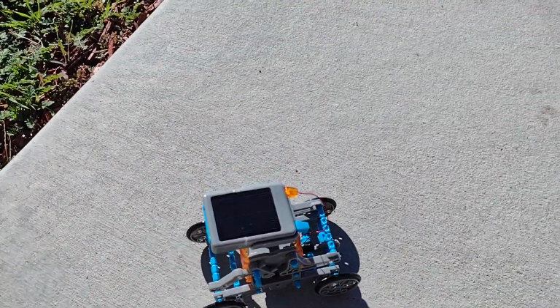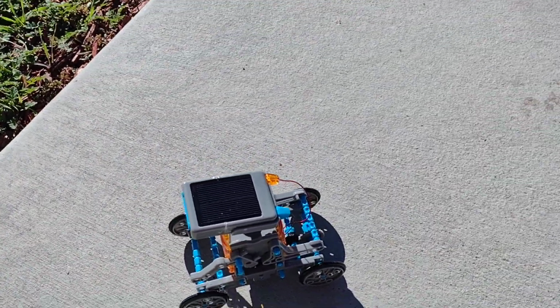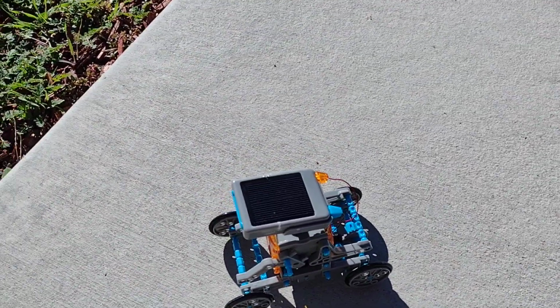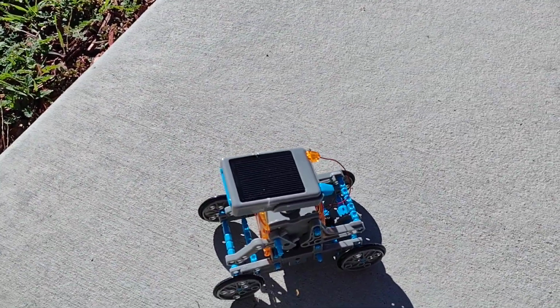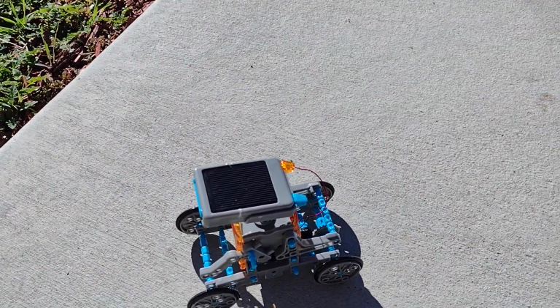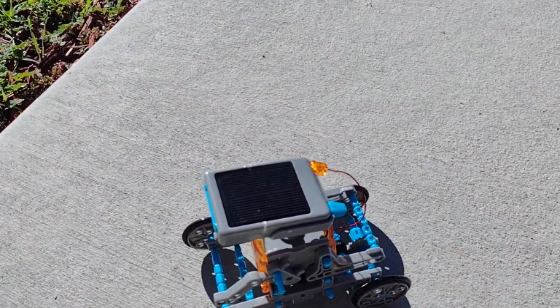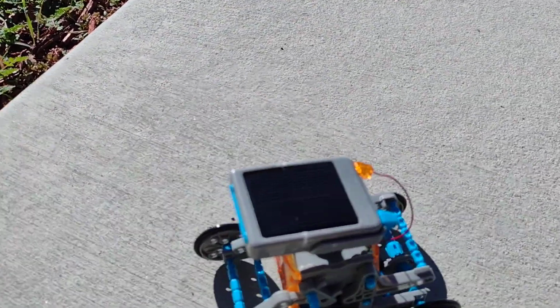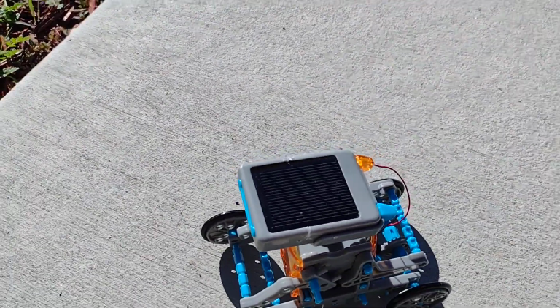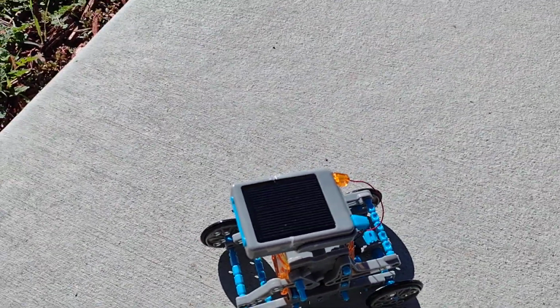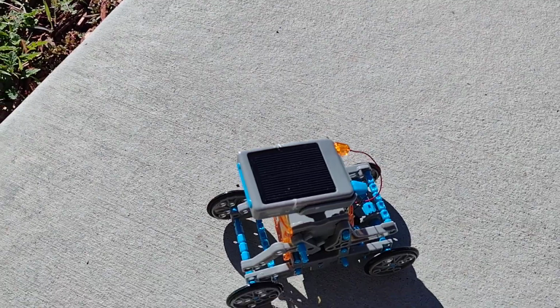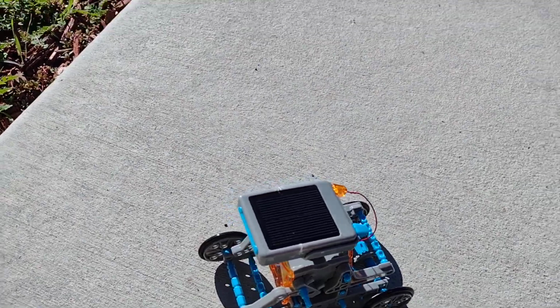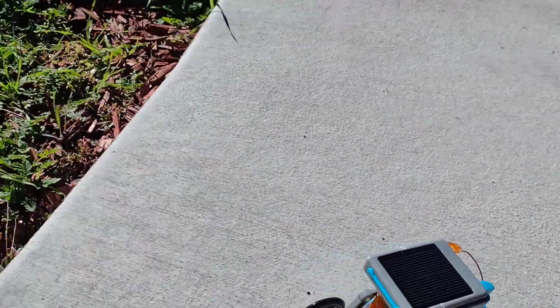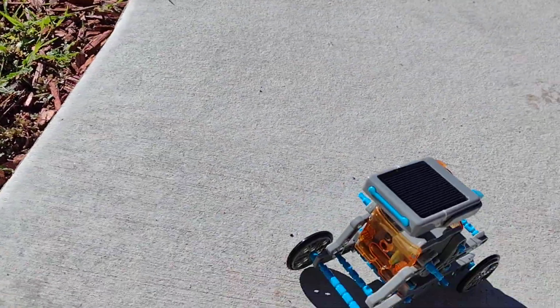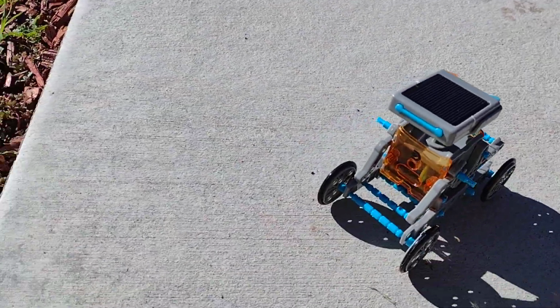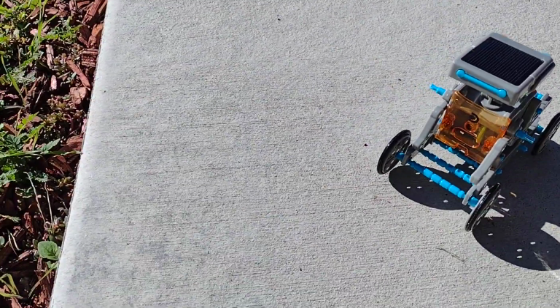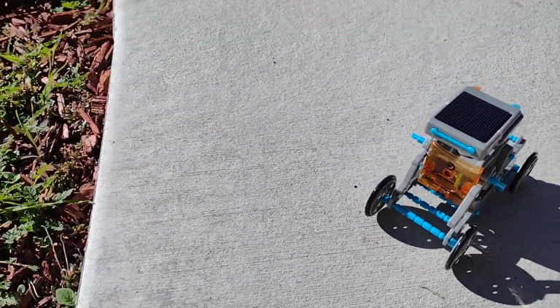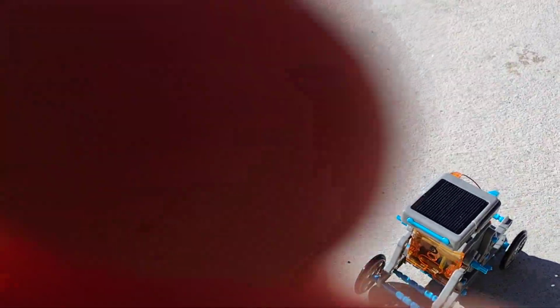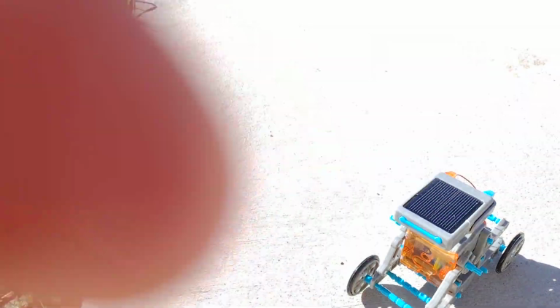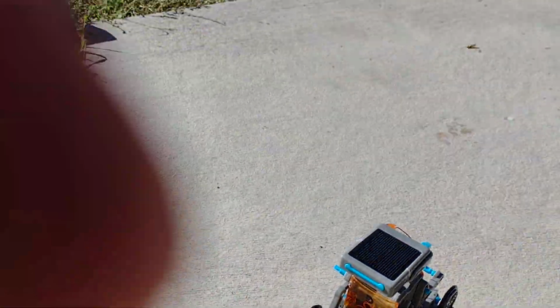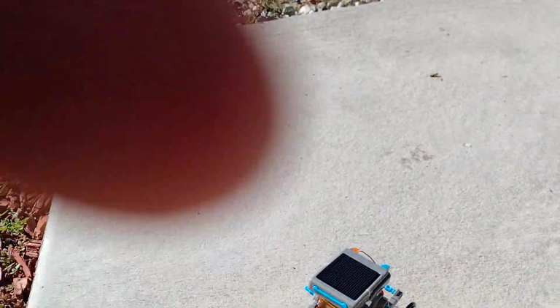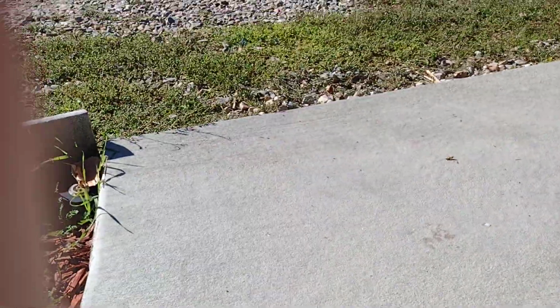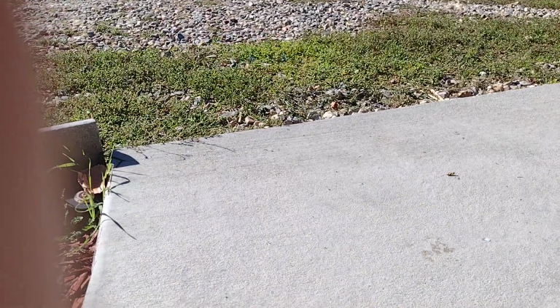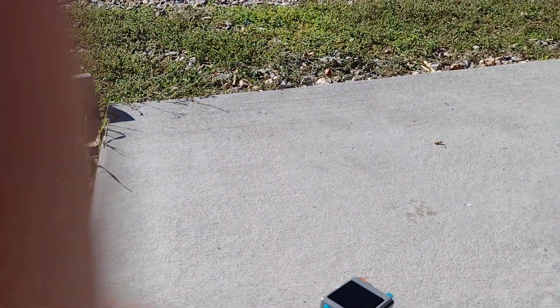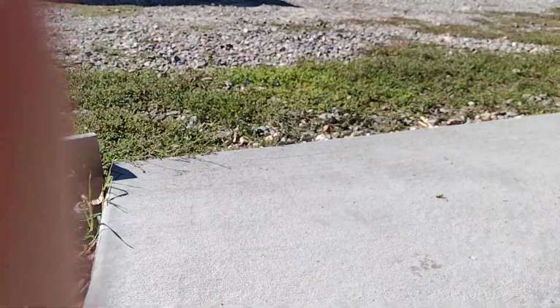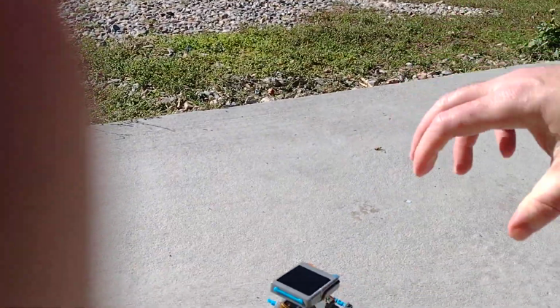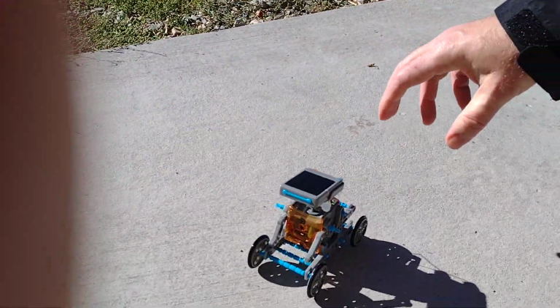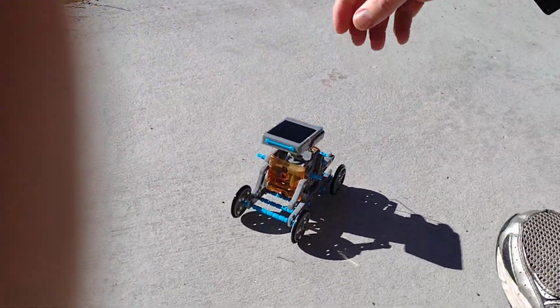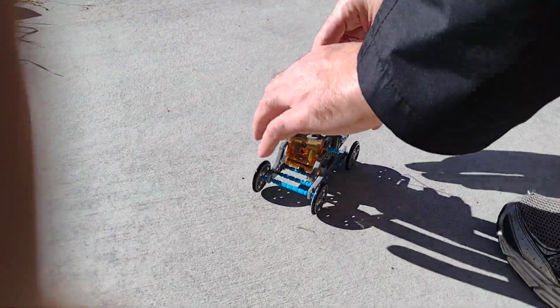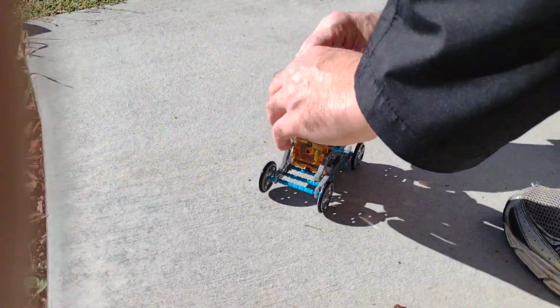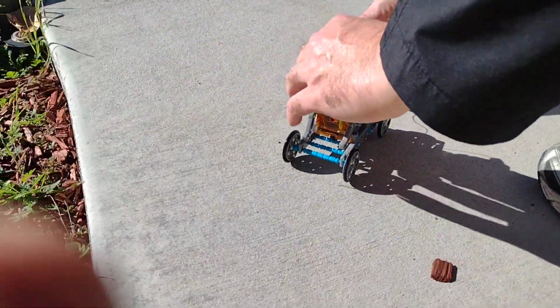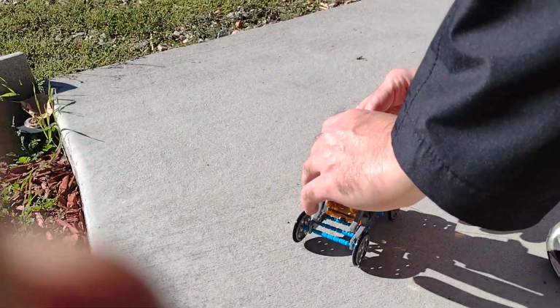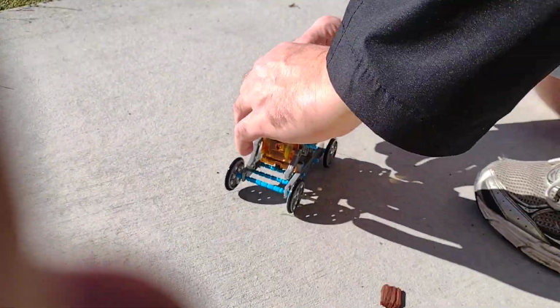That was pretty cool. Okay, let's try switching the bit. Film again. Let's try switching it to the other side. It might not work.